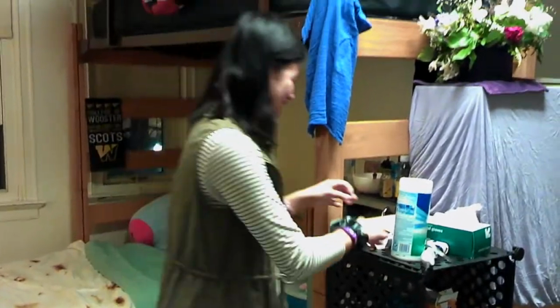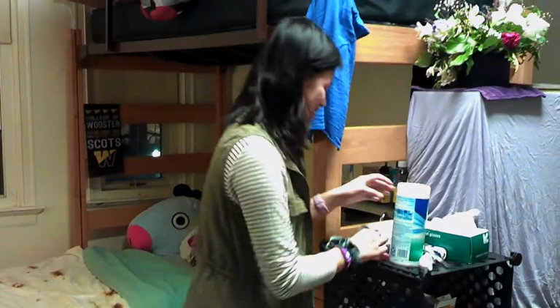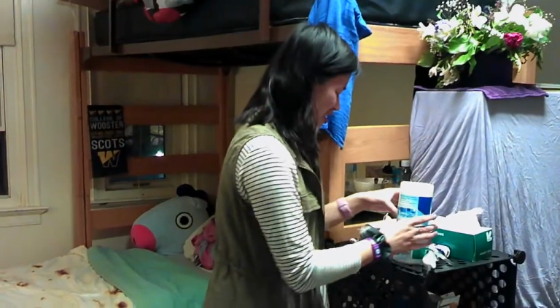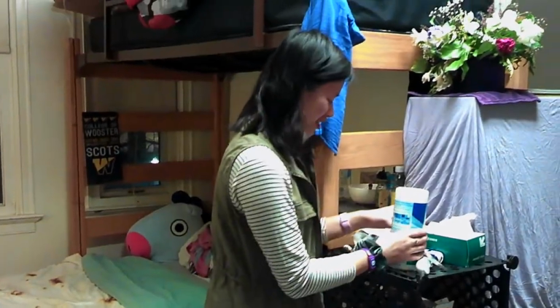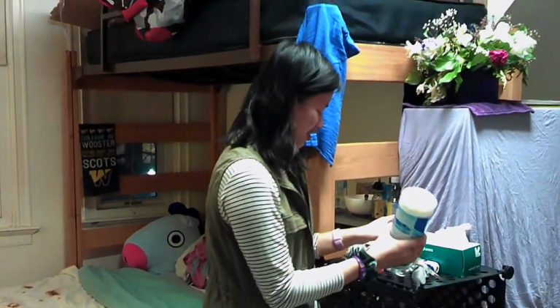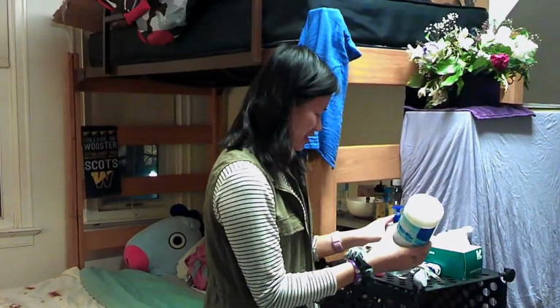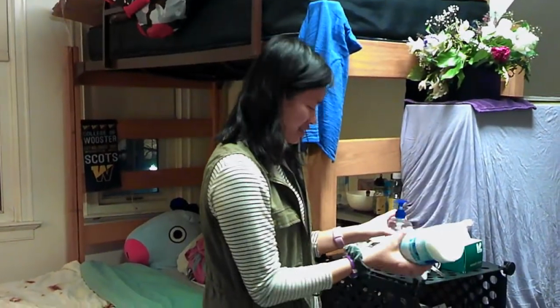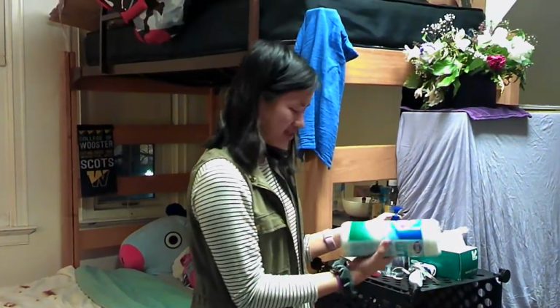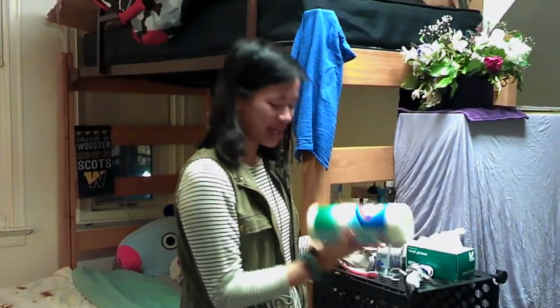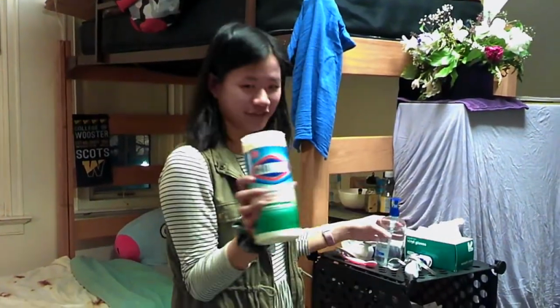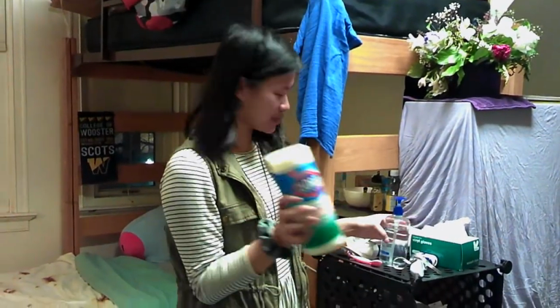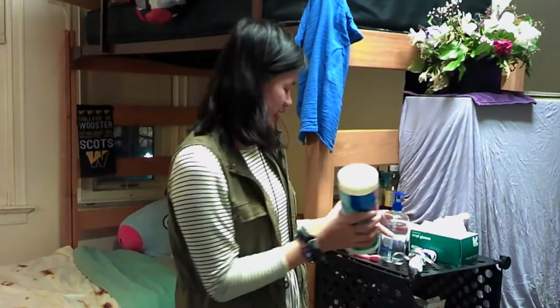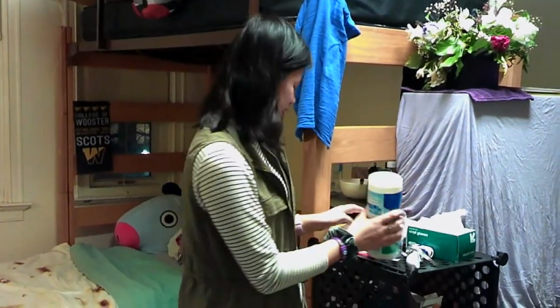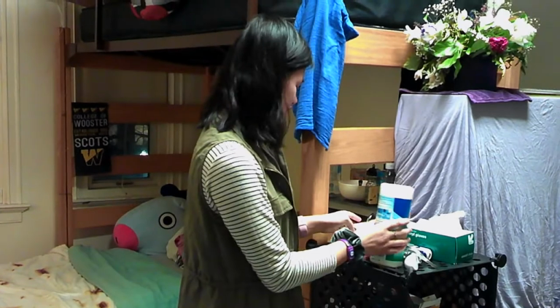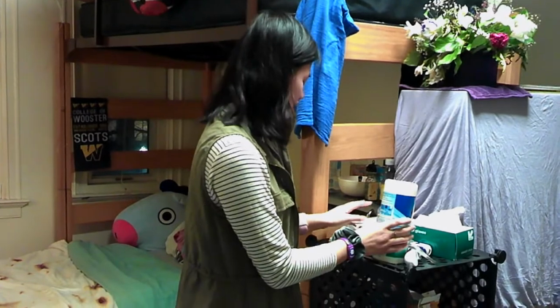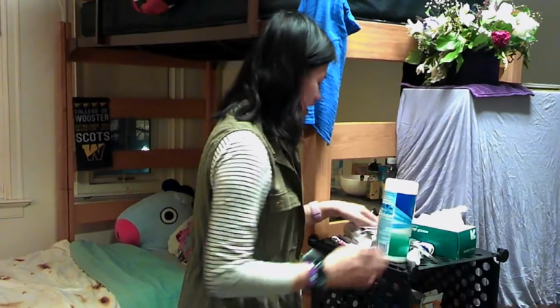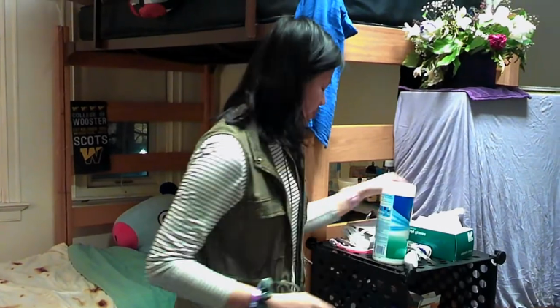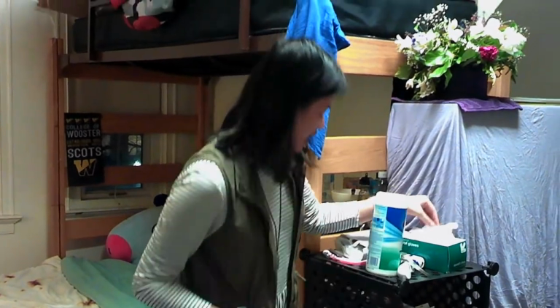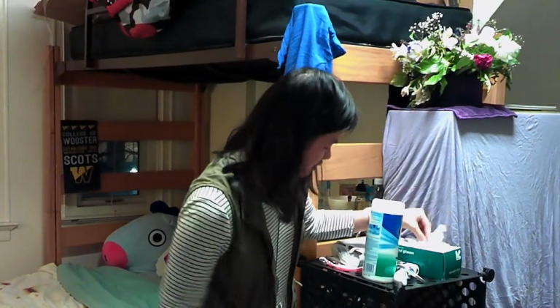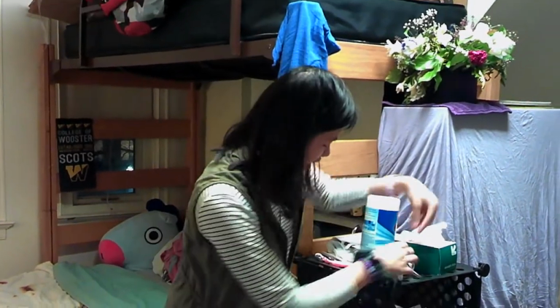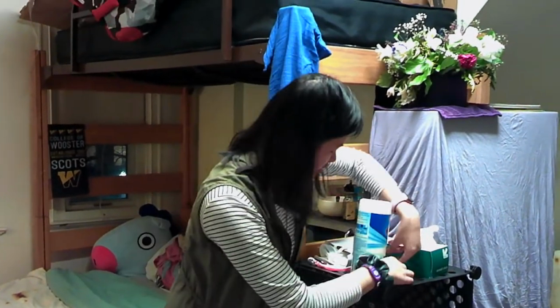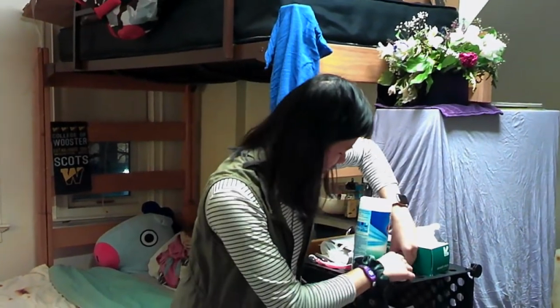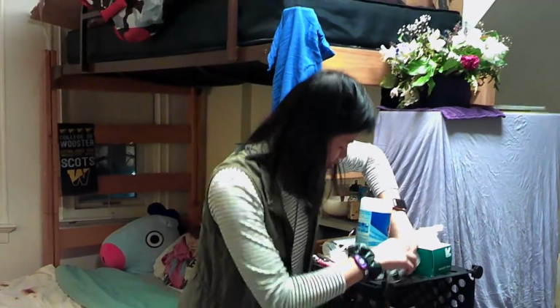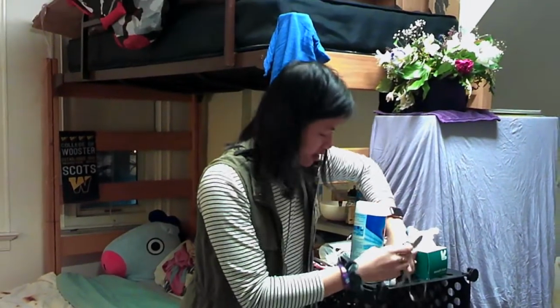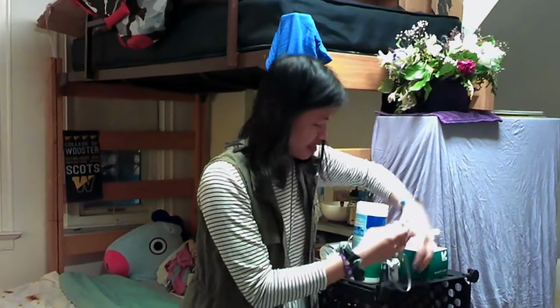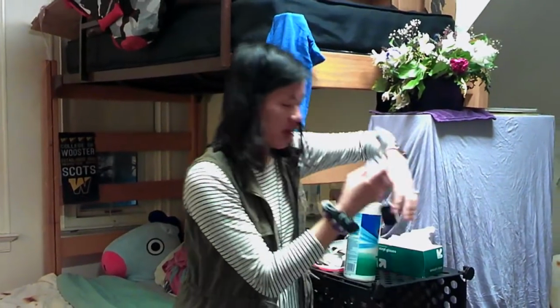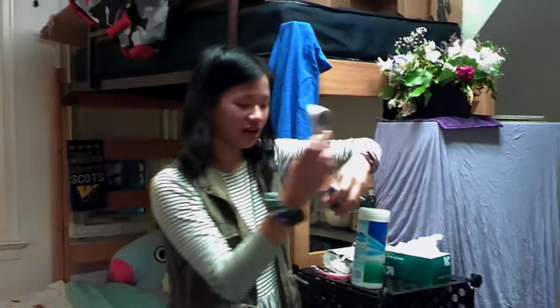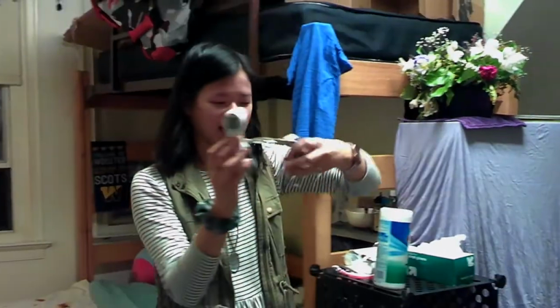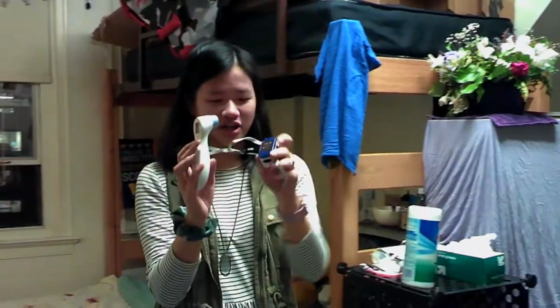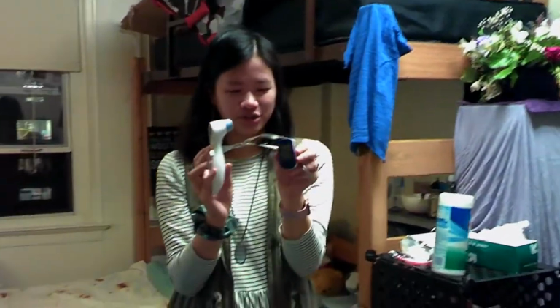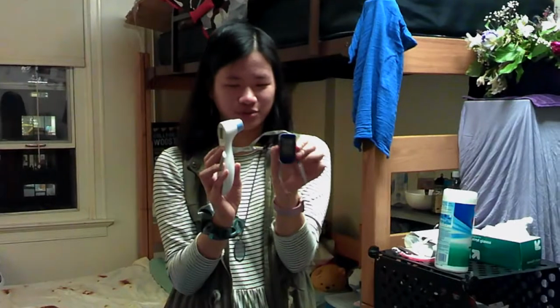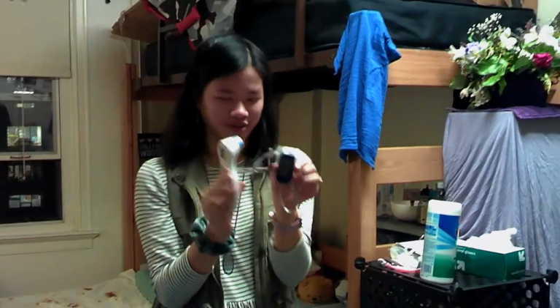And this is all of our COVID safety stuff. So we have floor wipes, sanitizer, disposal mask, gloves, a thermometer, and an O2 monitor.